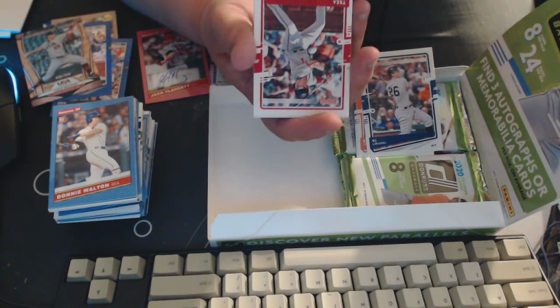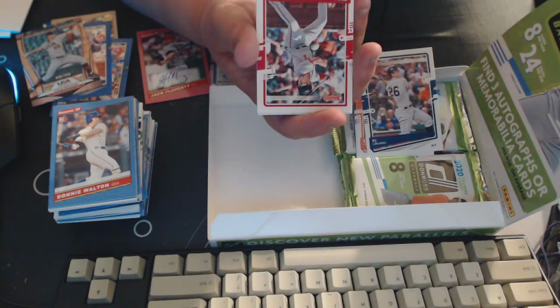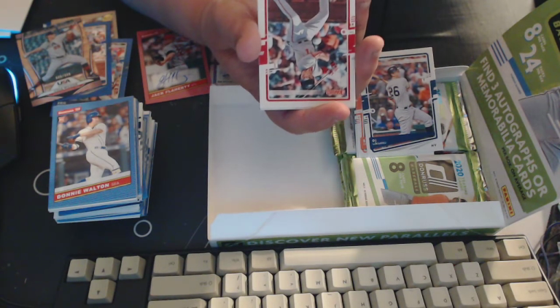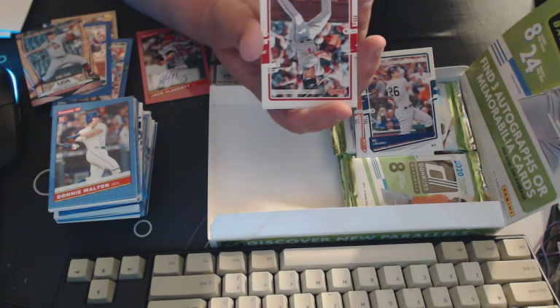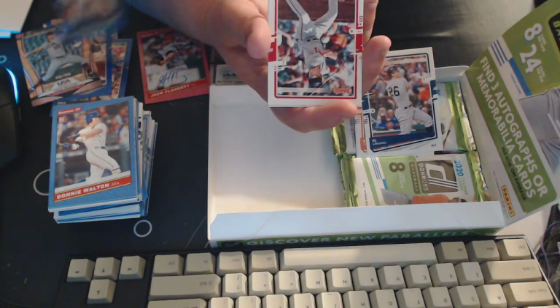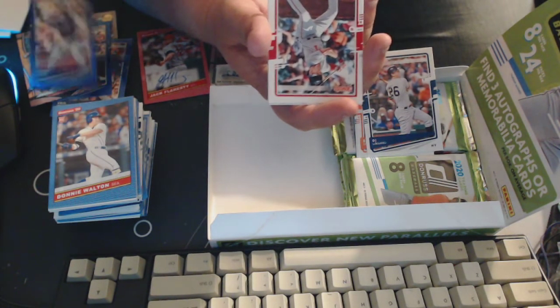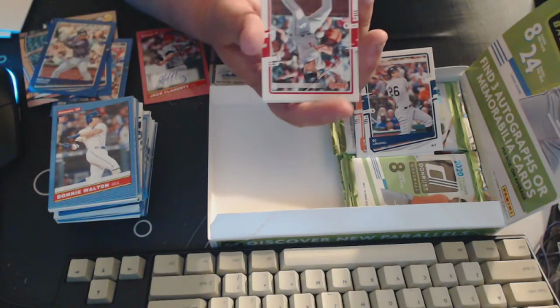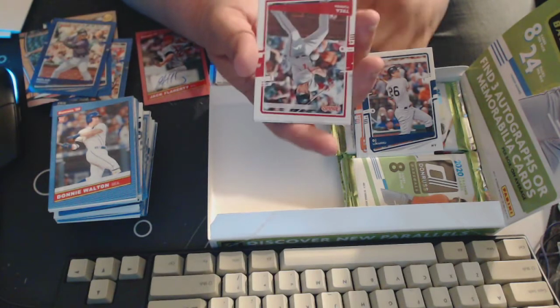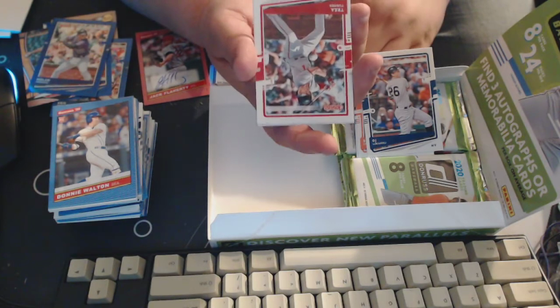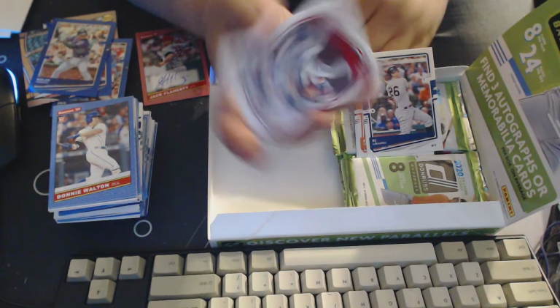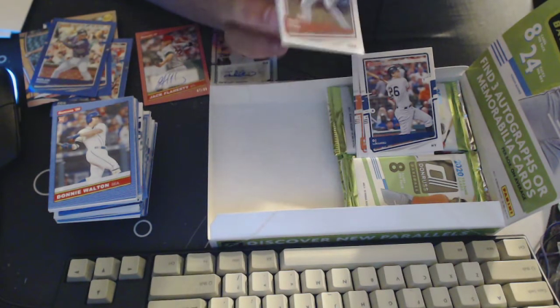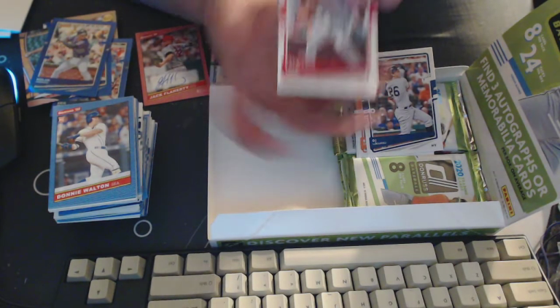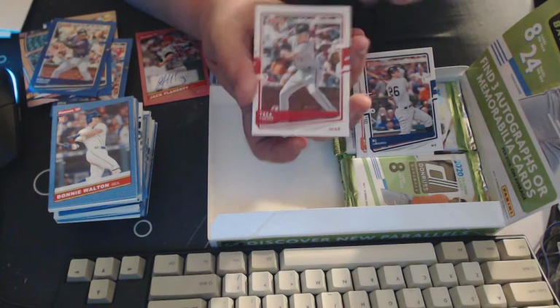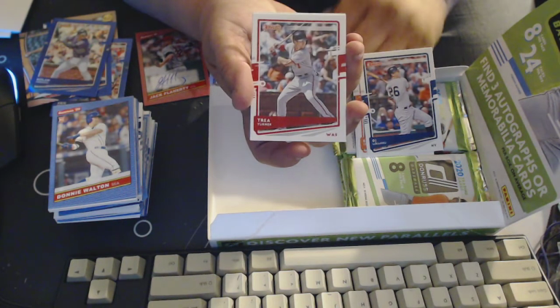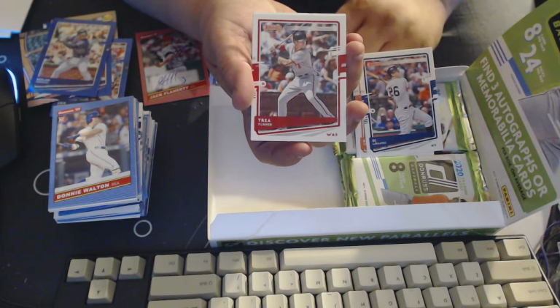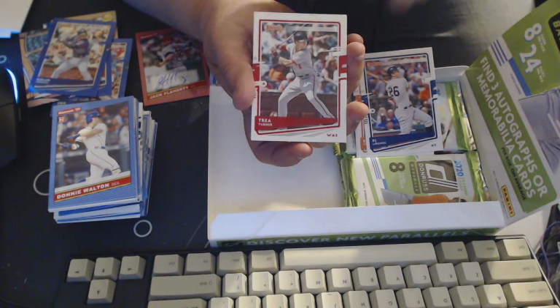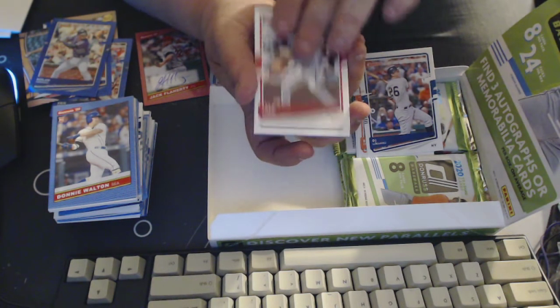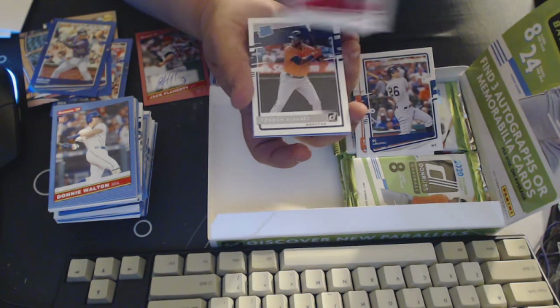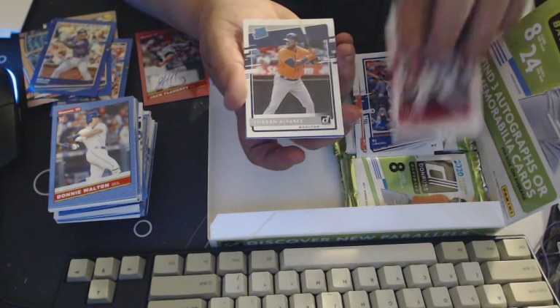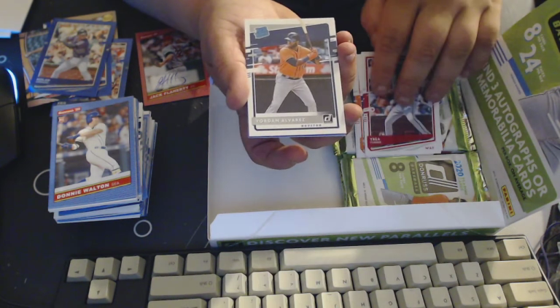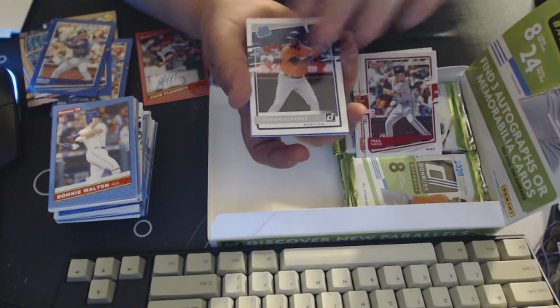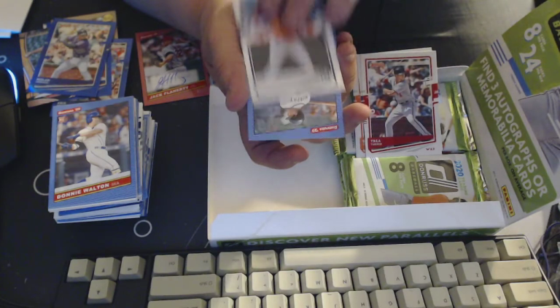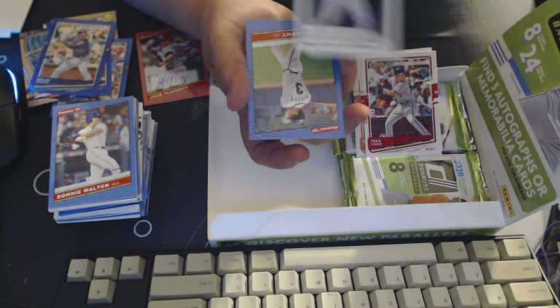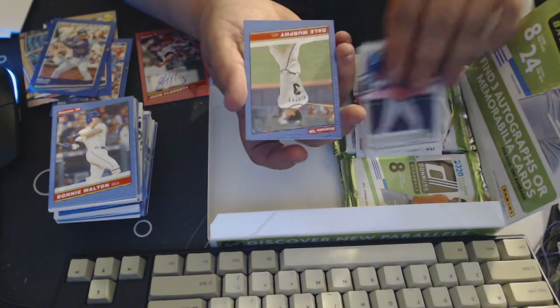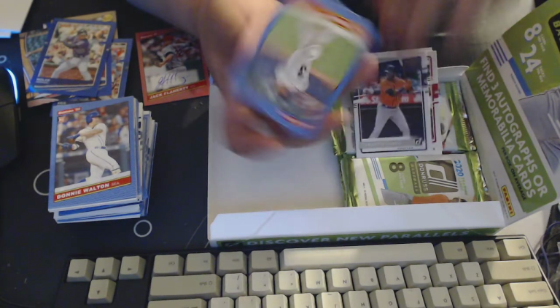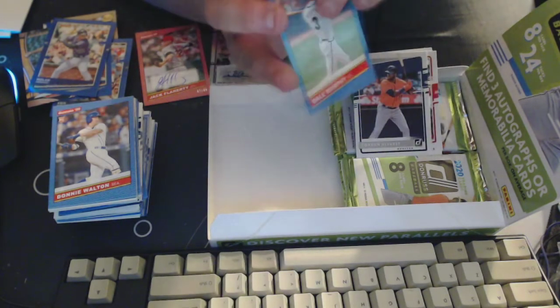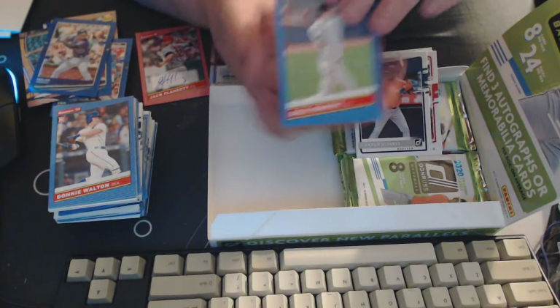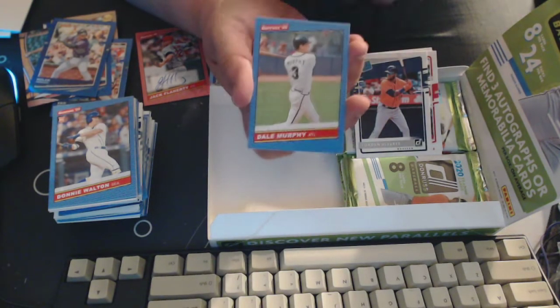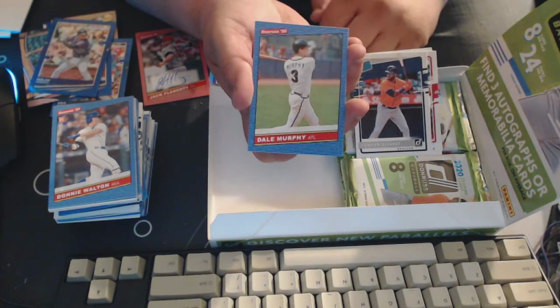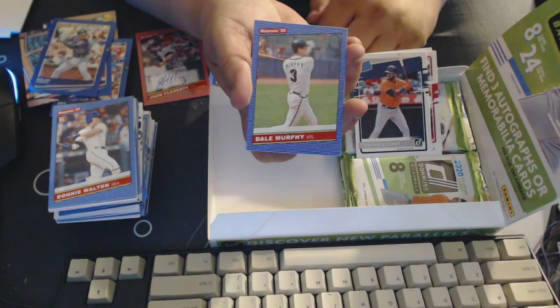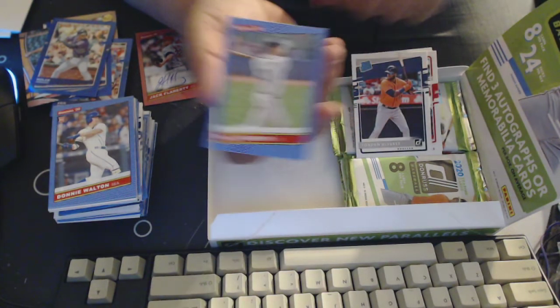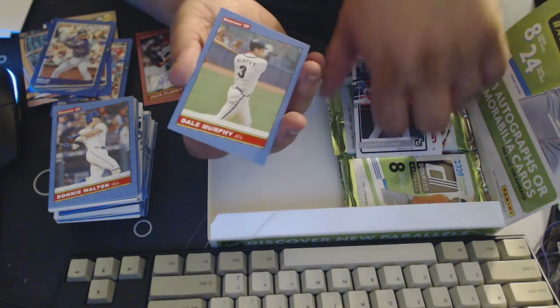A hollow jig card of Nolan Arenado — I'll take it, love that guy. Trey Turner, Yordan Alvarez rated rookie, and Dale Murphy.